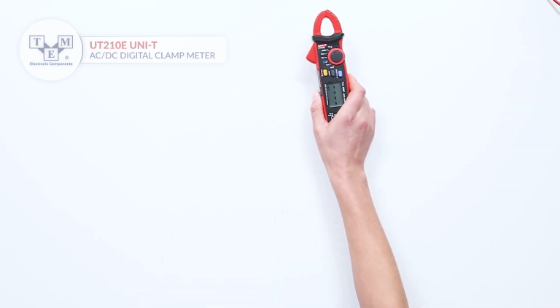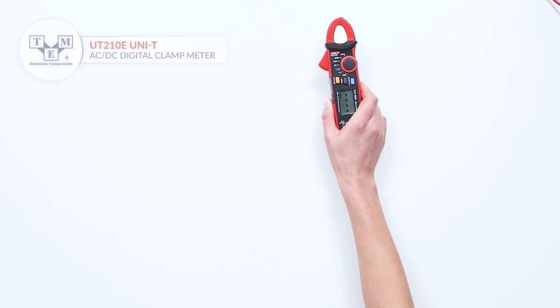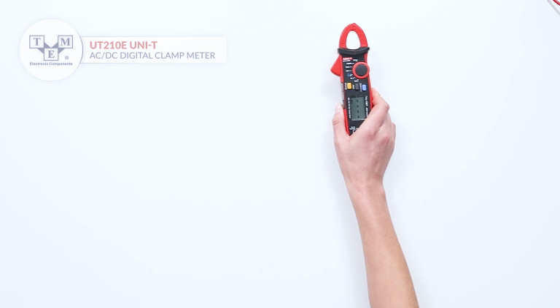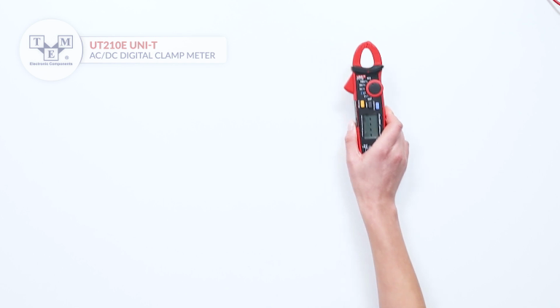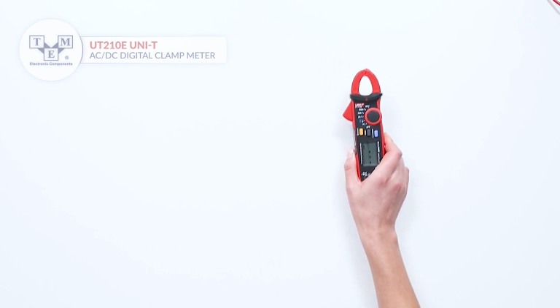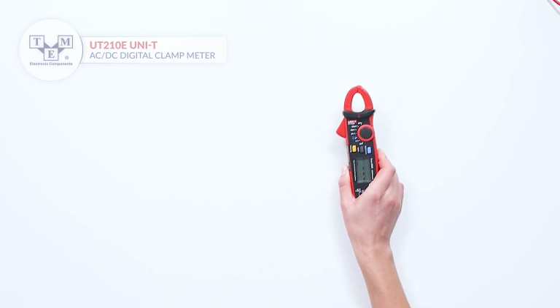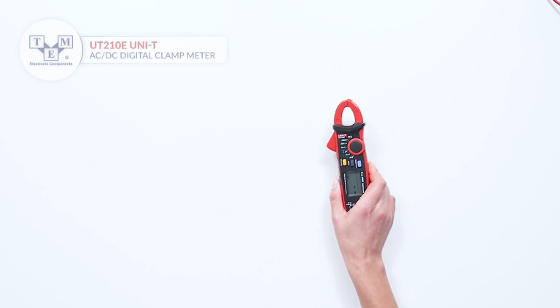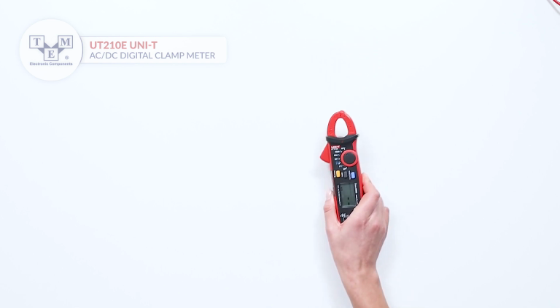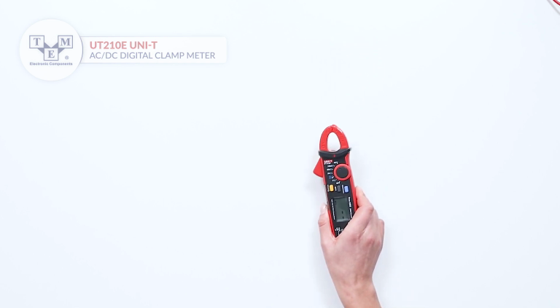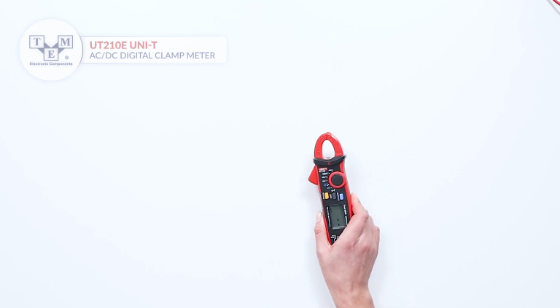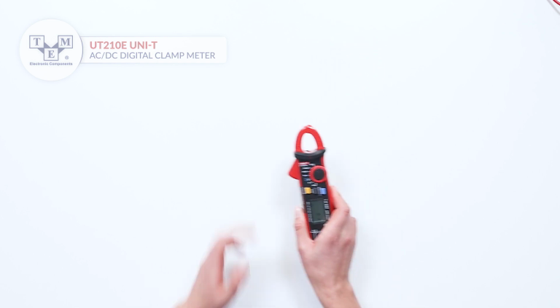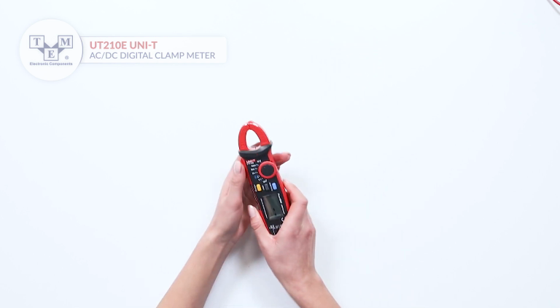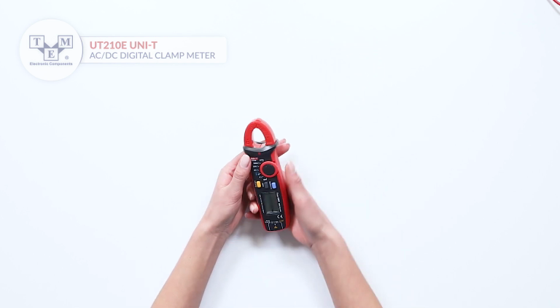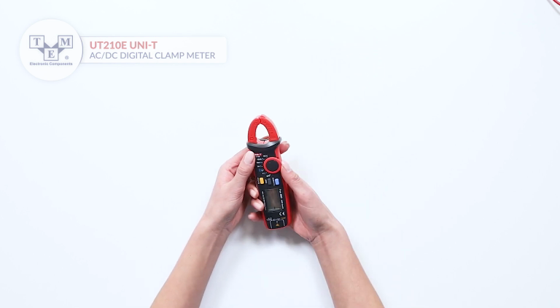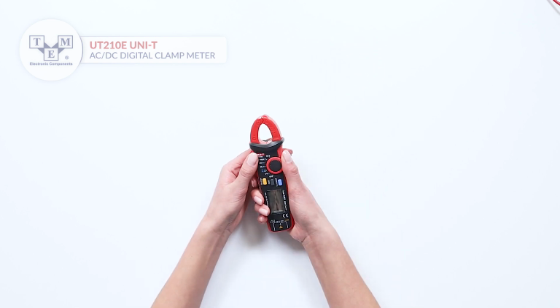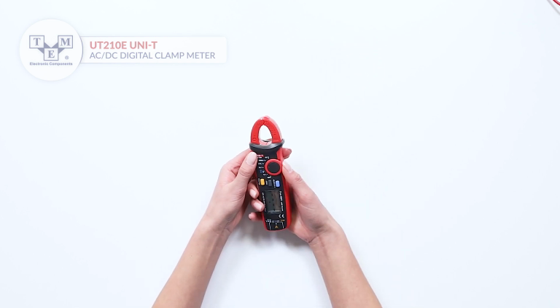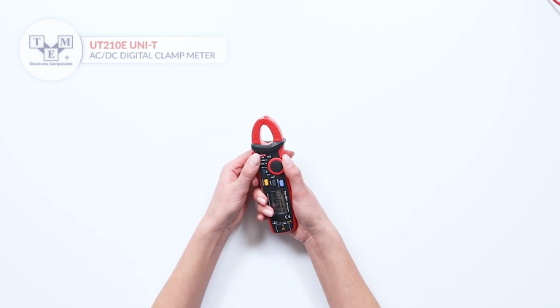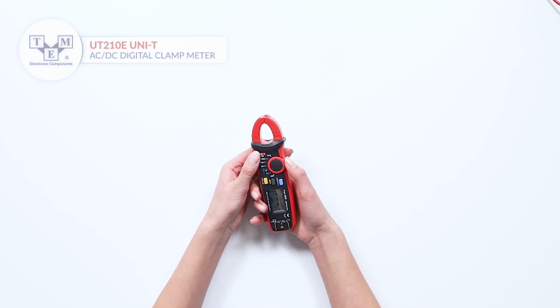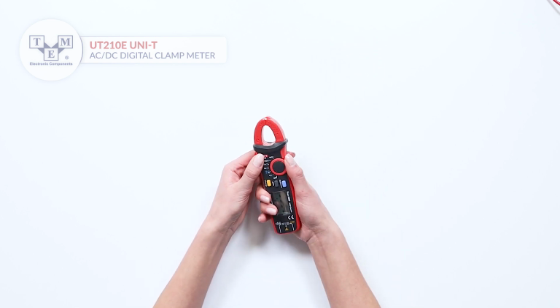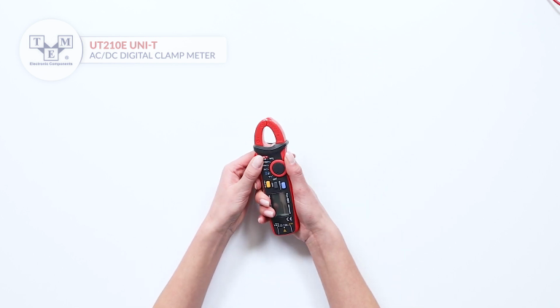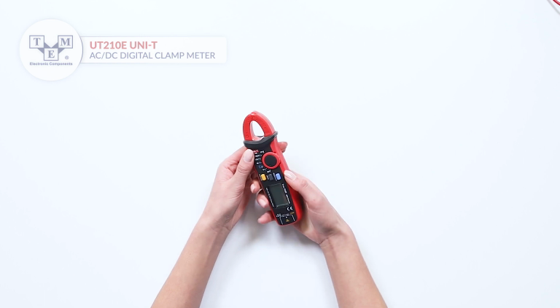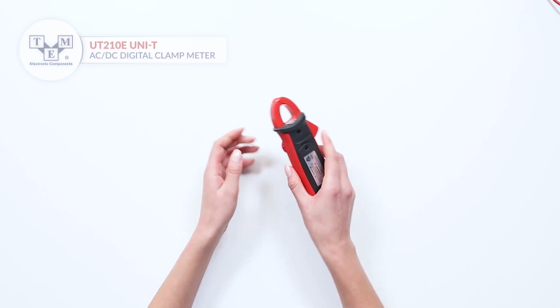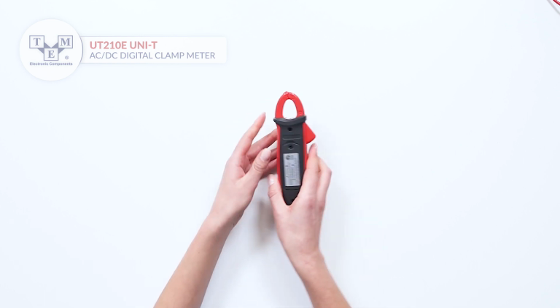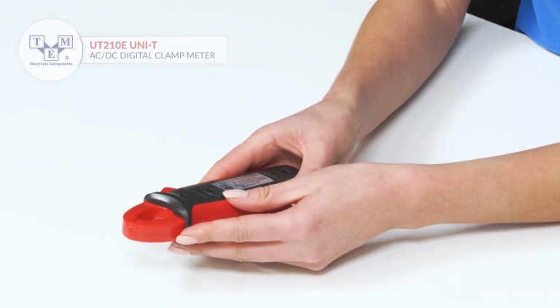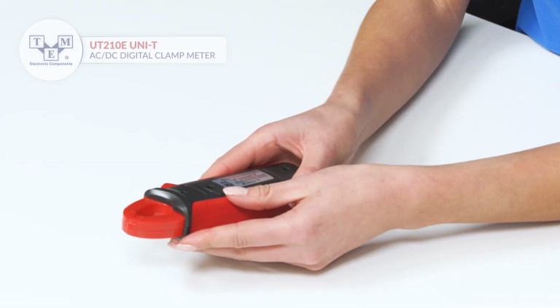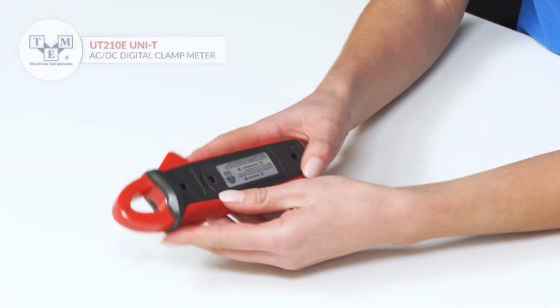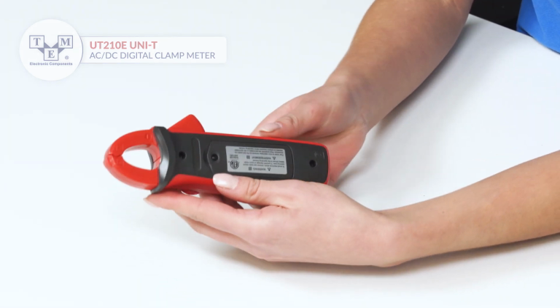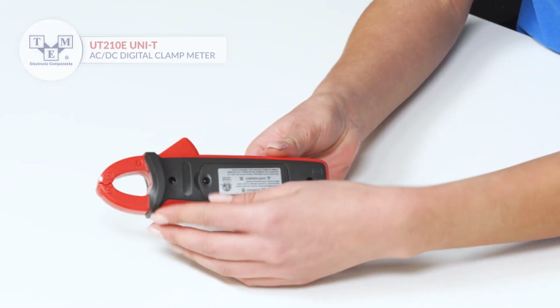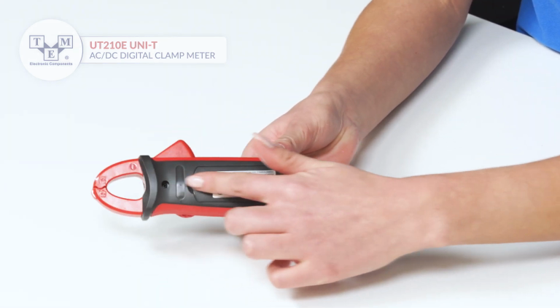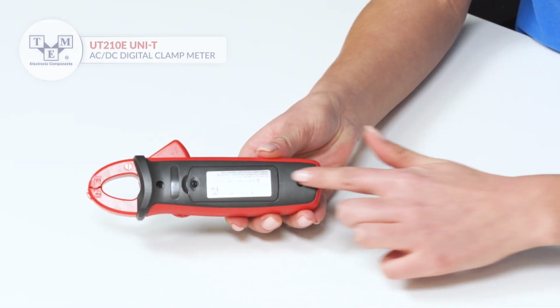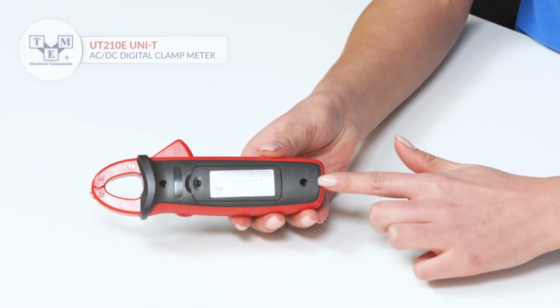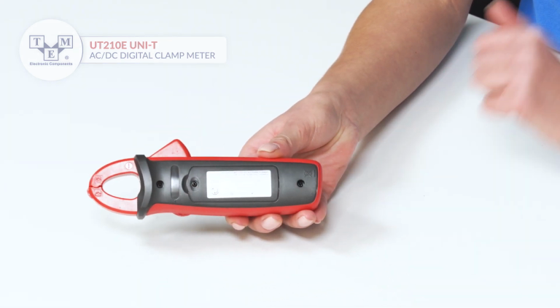The meter is also equipped with a contactless voltage indicator, and it is powered by two AAA batteries.